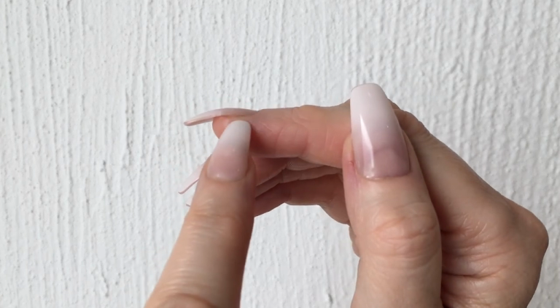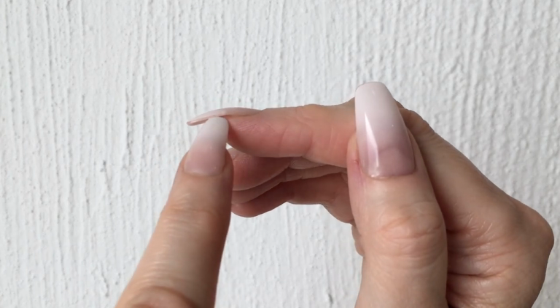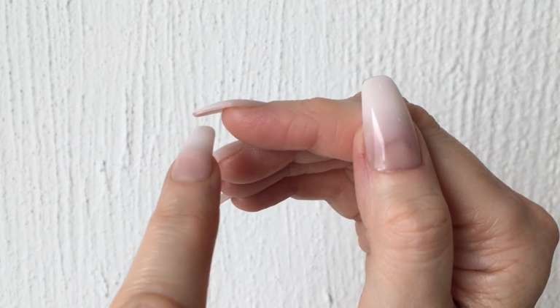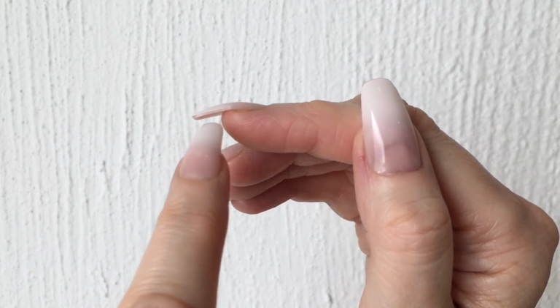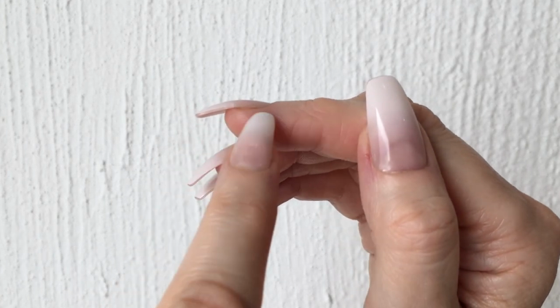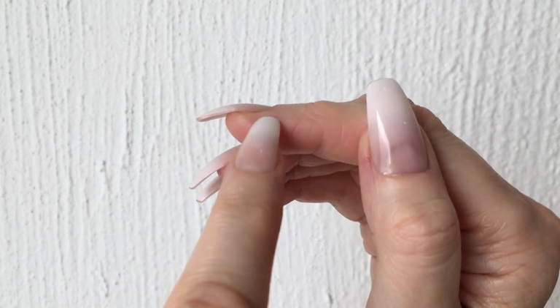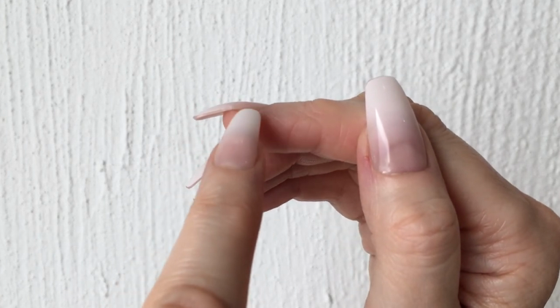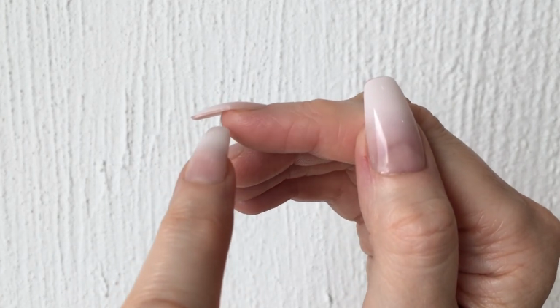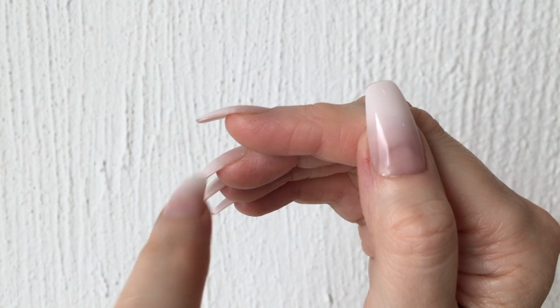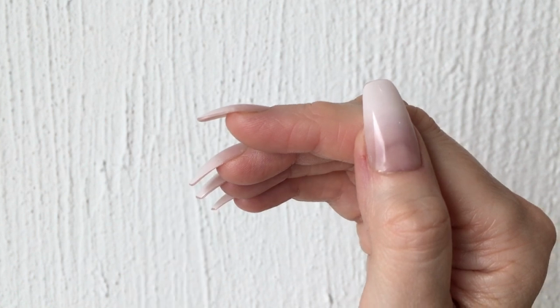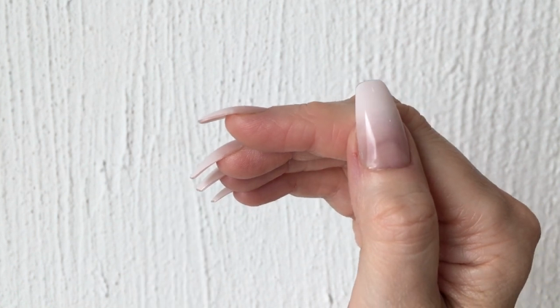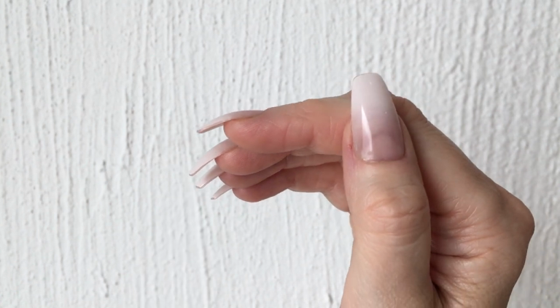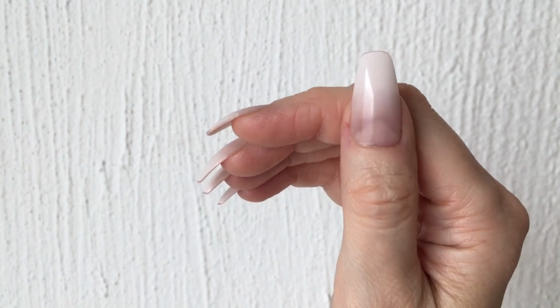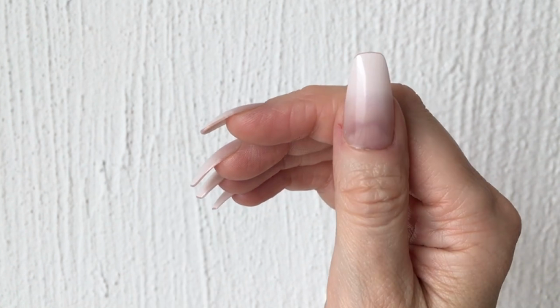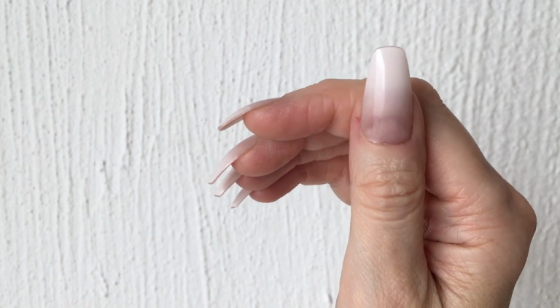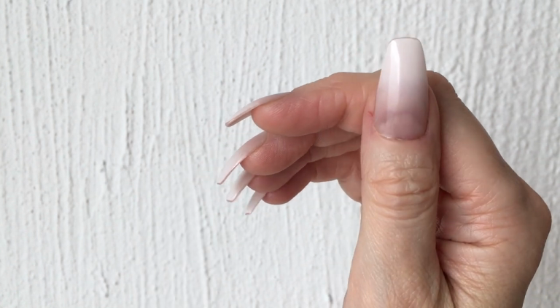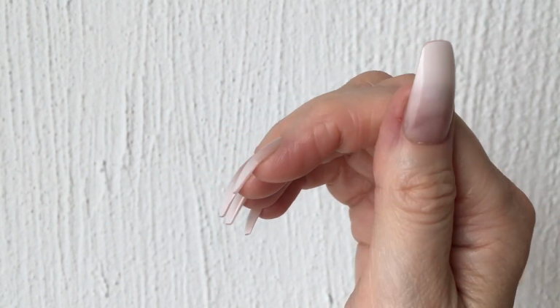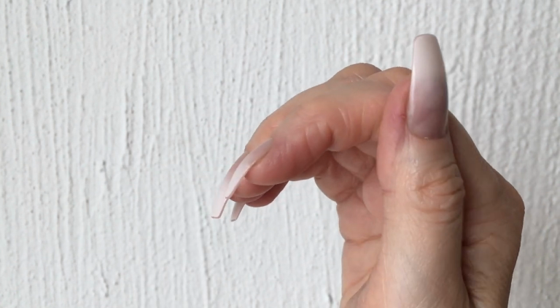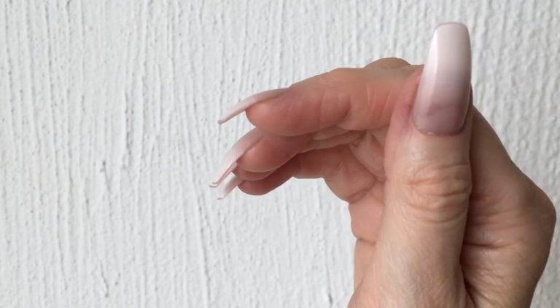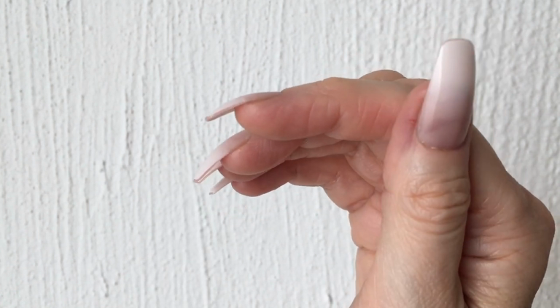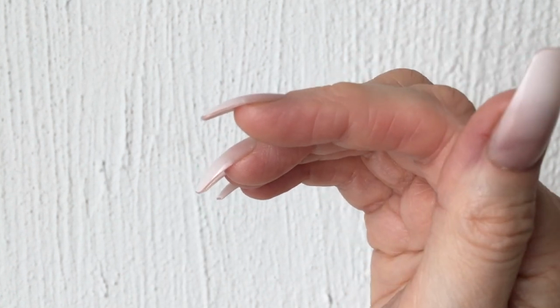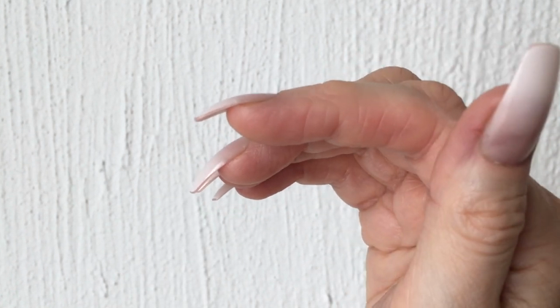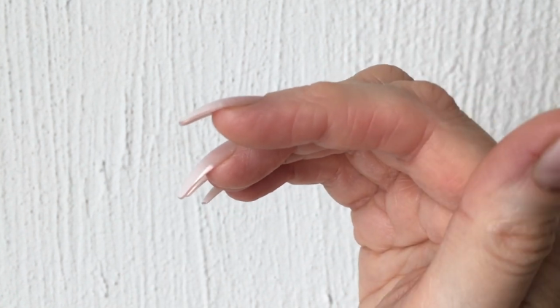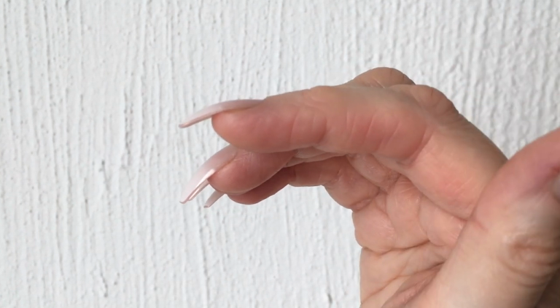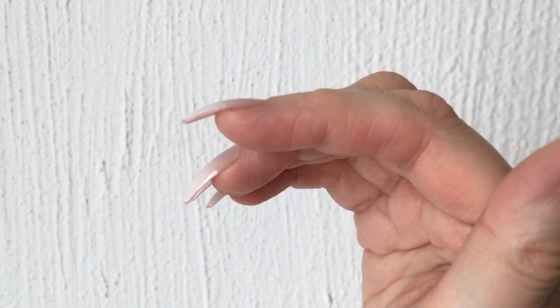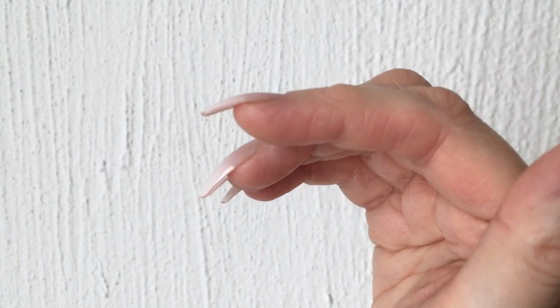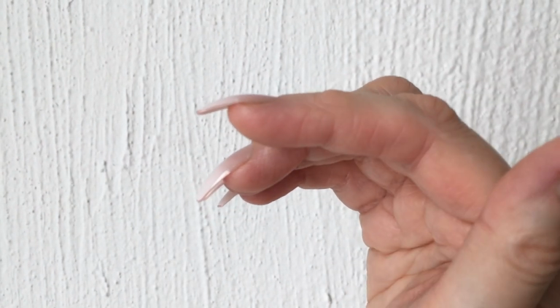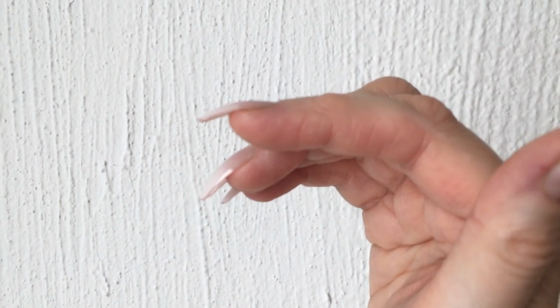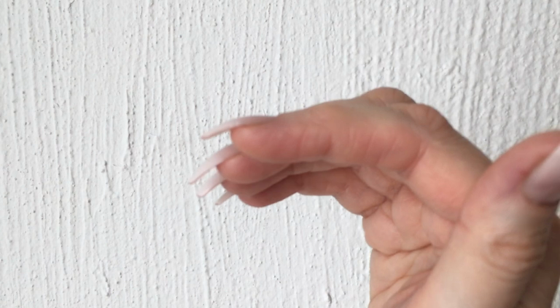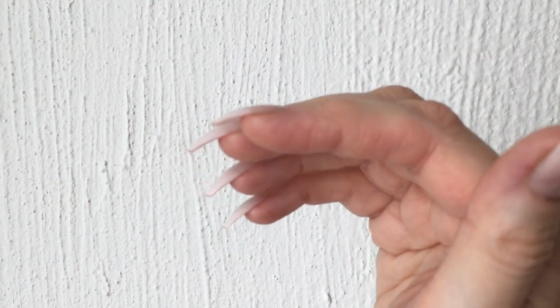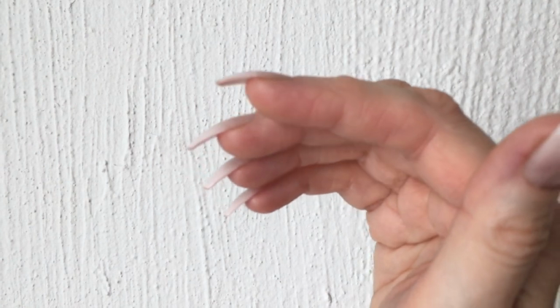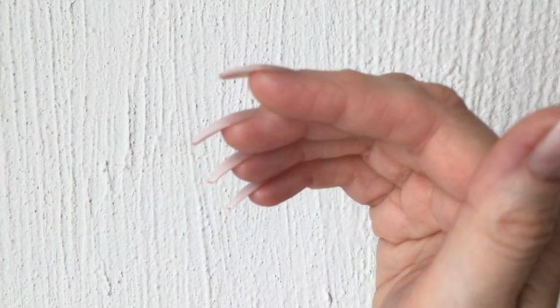This is what they look like on. They're long — if you love long nails, you're going to love these. If you look at them from the profile, from the side, they are curvy.